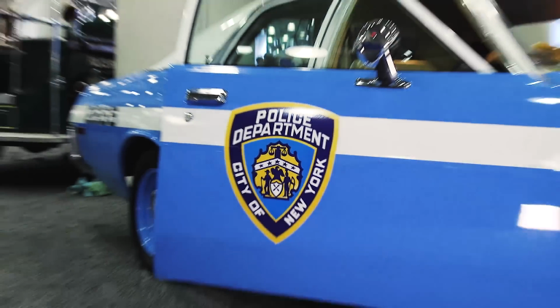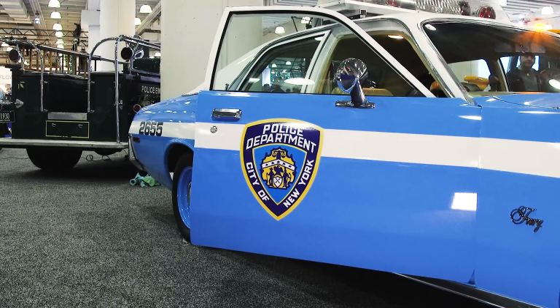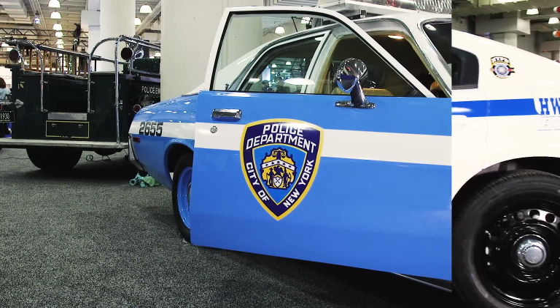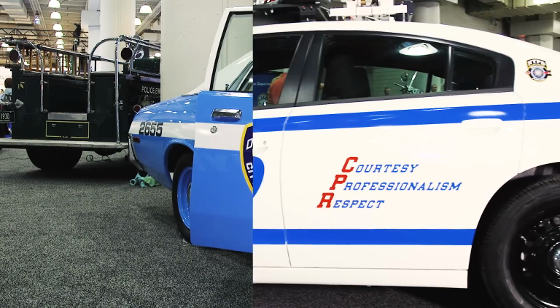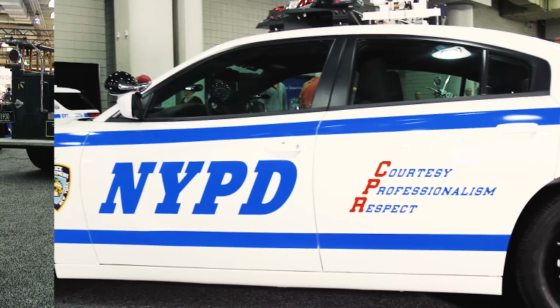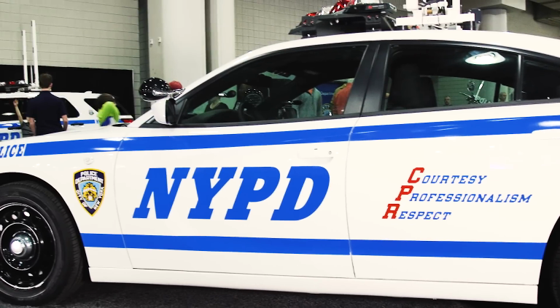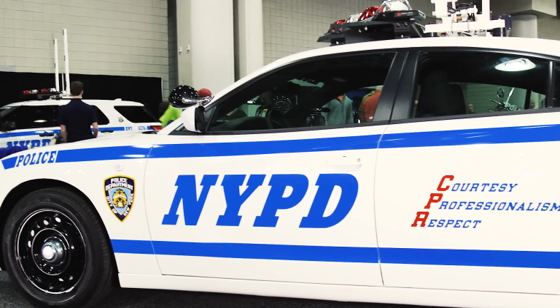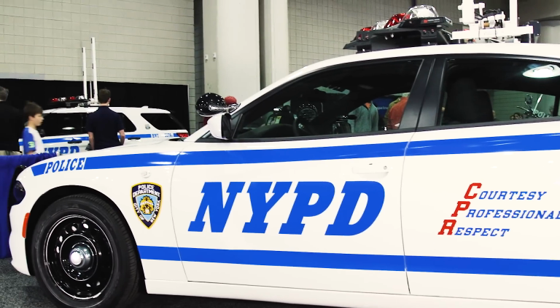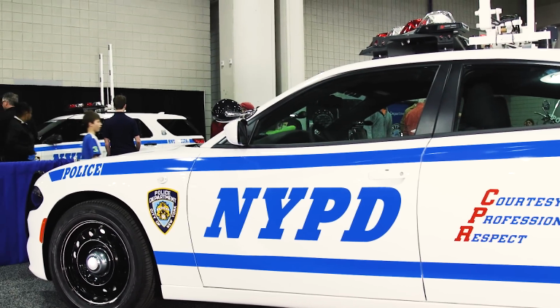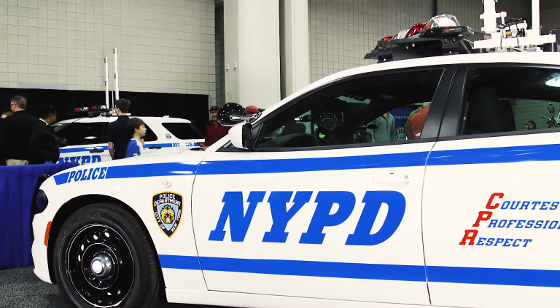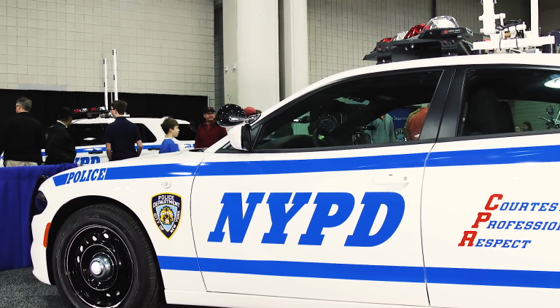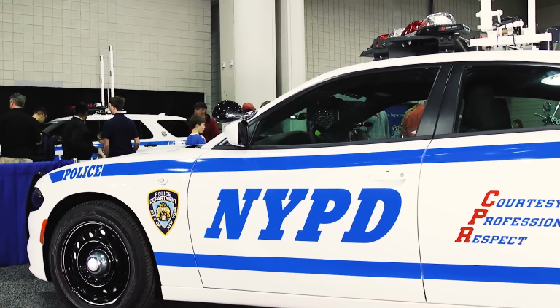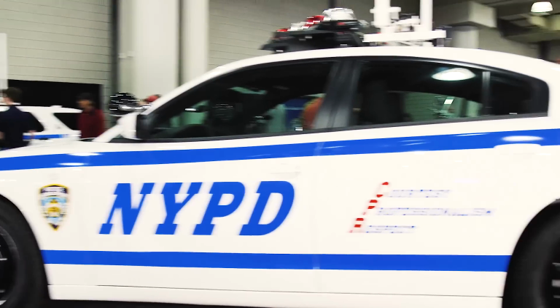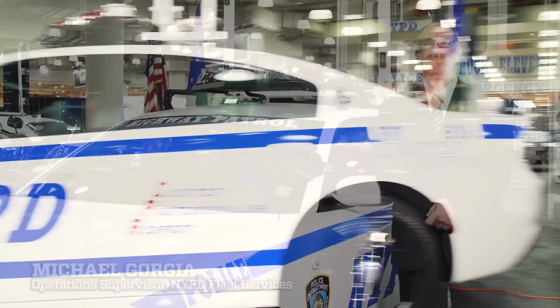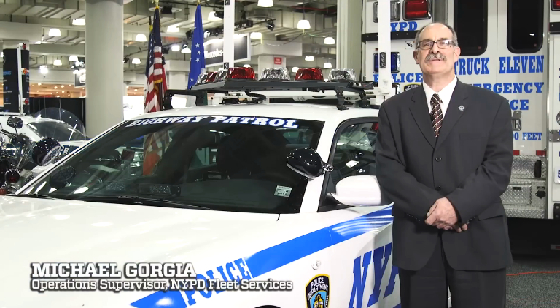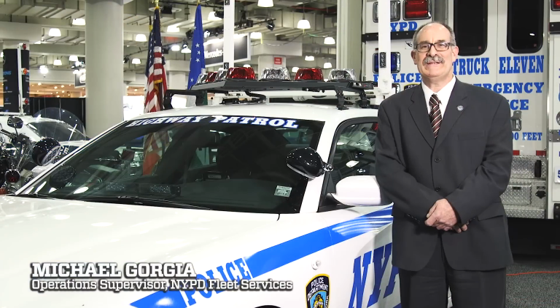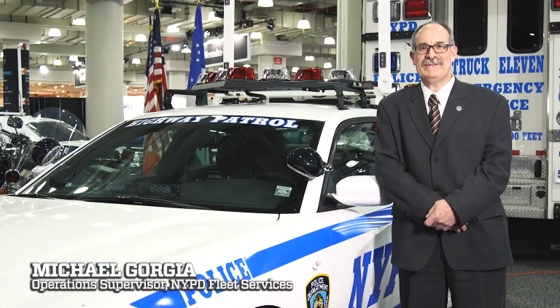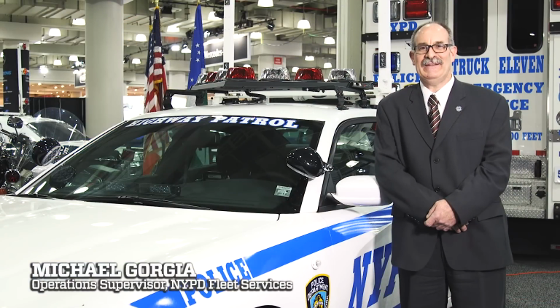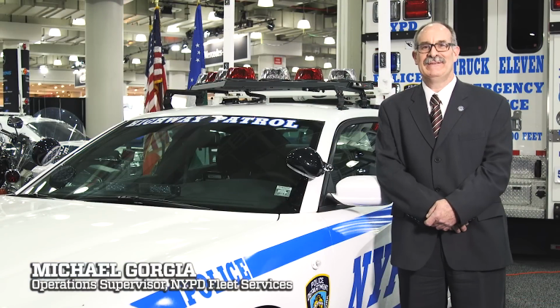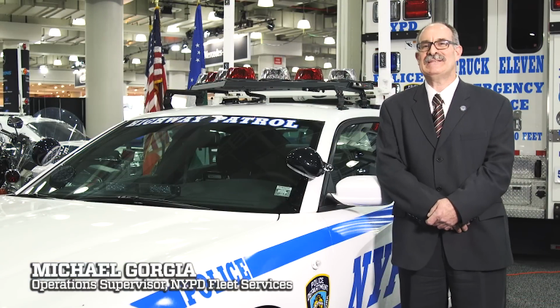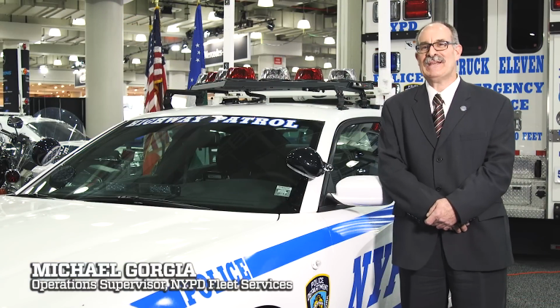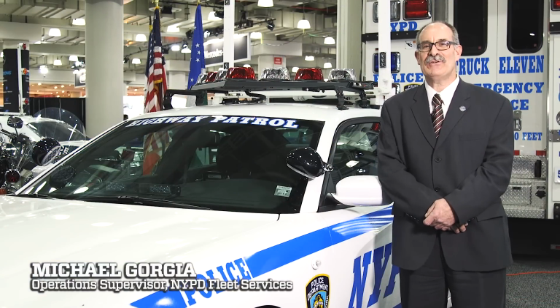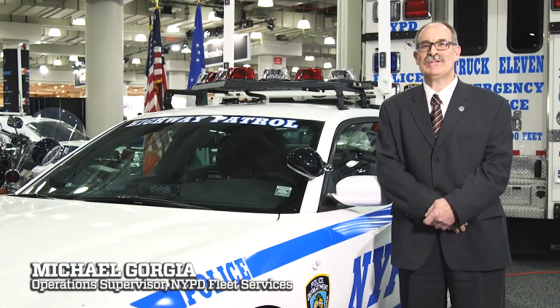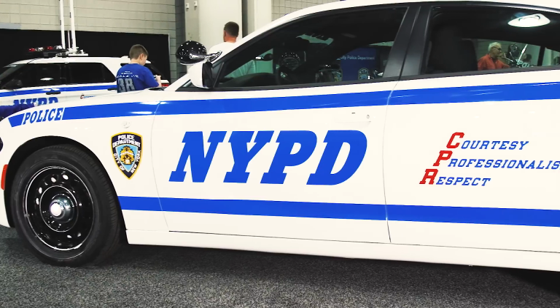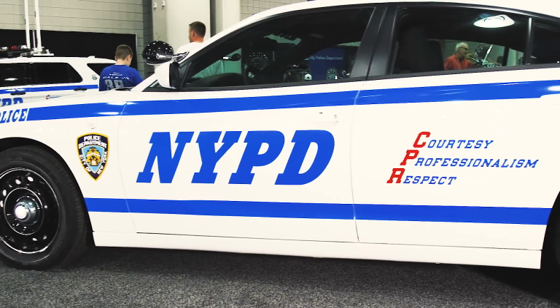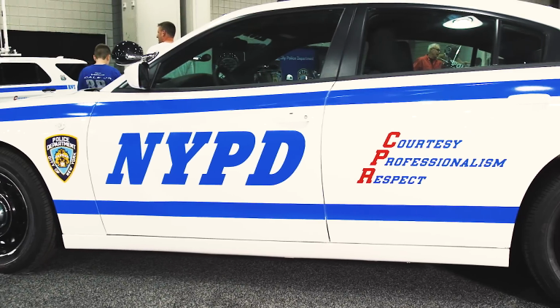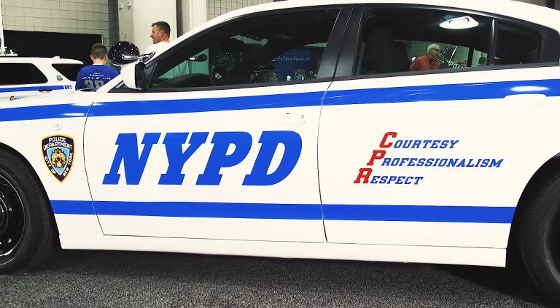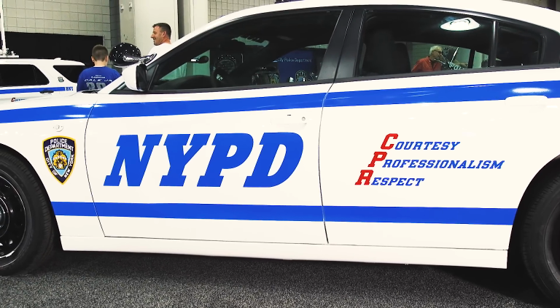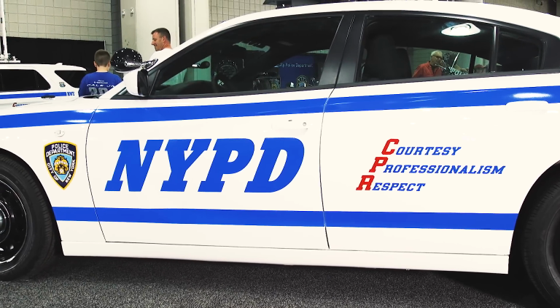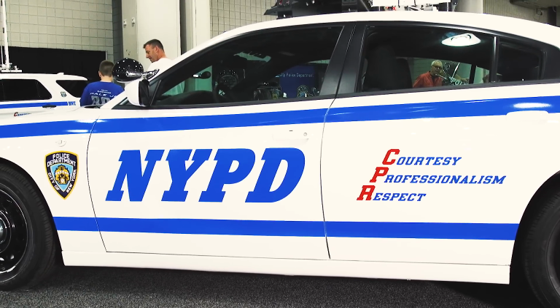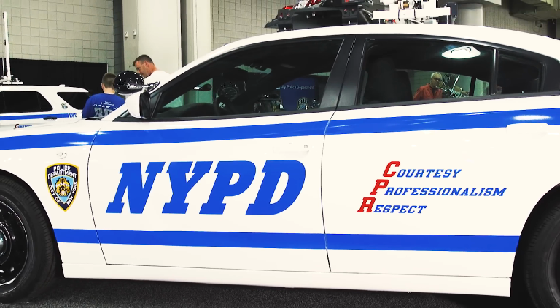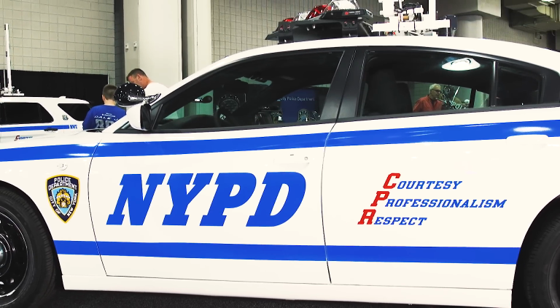My name is Michael Gorgia. I'm an operations supervisor with Fleet Services Division. Welcome to 2017. This is the next generation Dodge Charger police highway unit that we're coming out with.